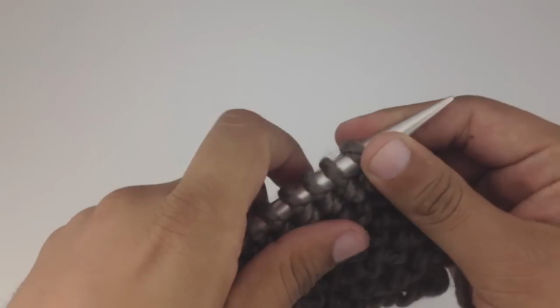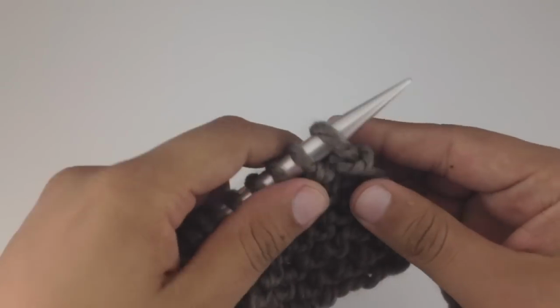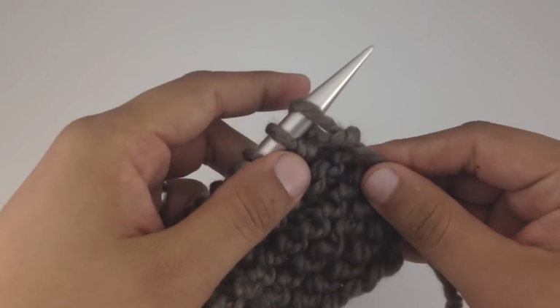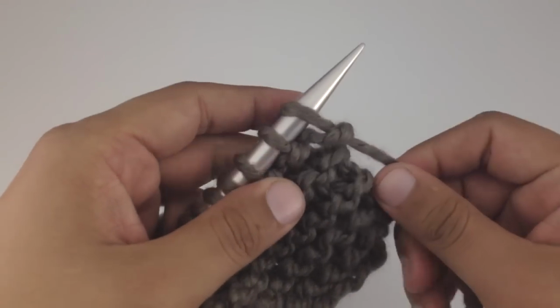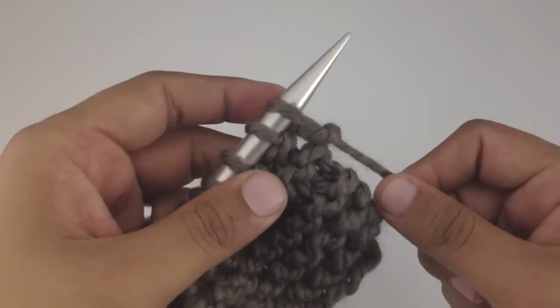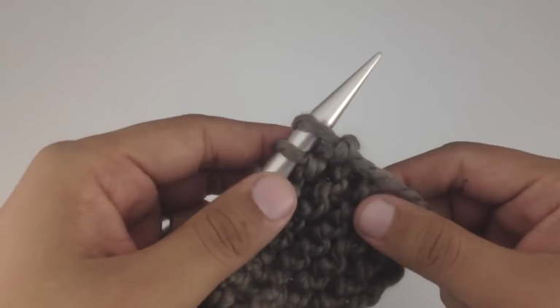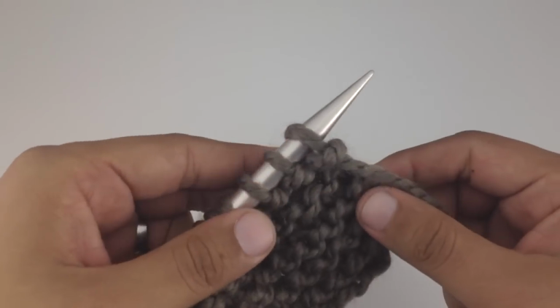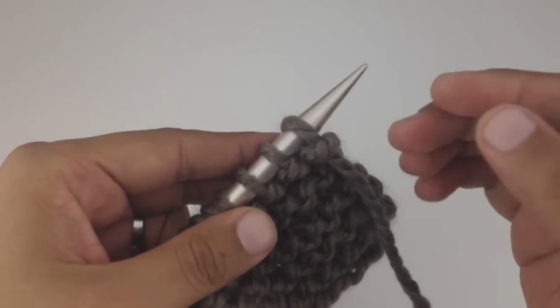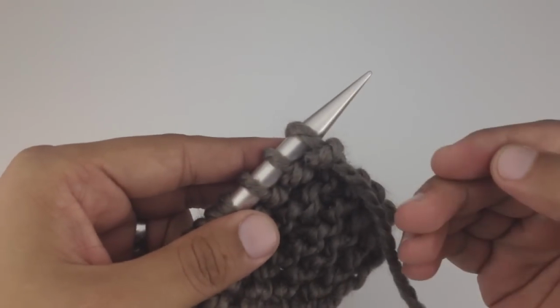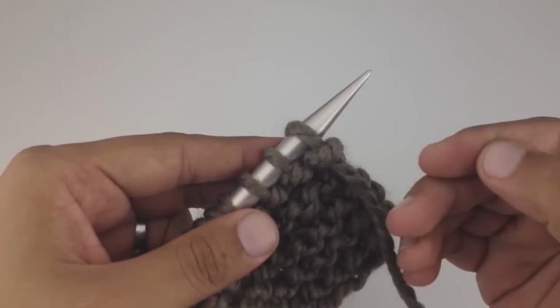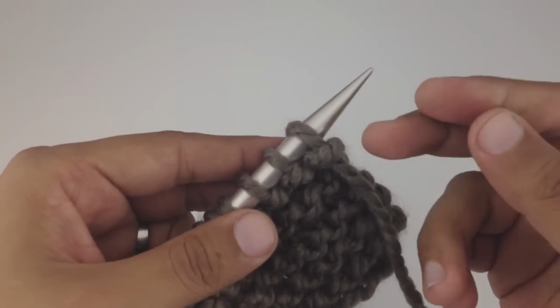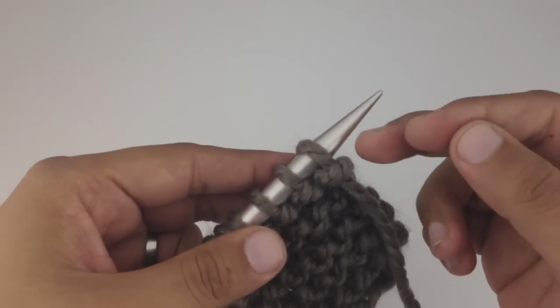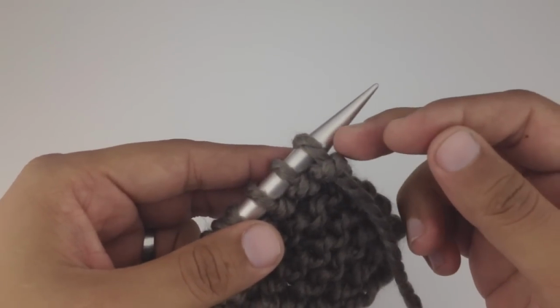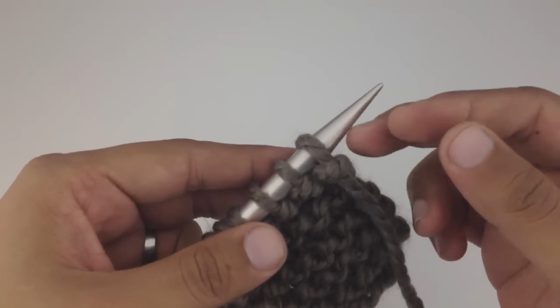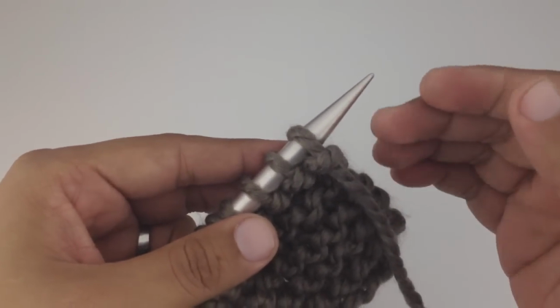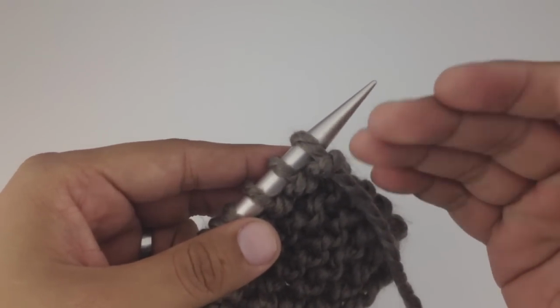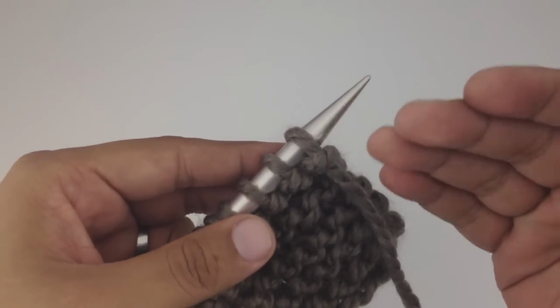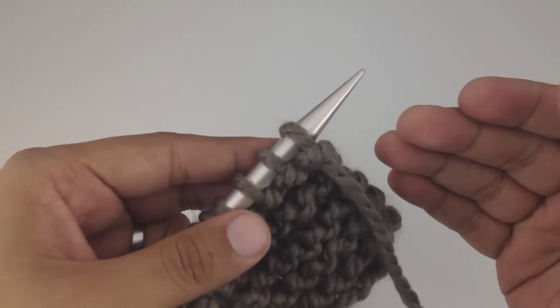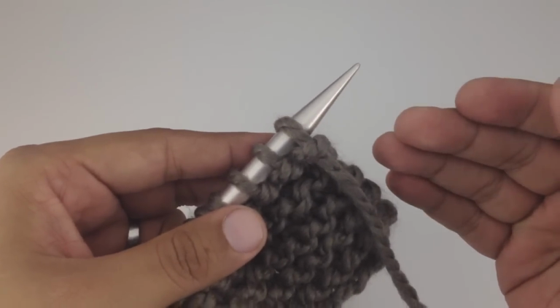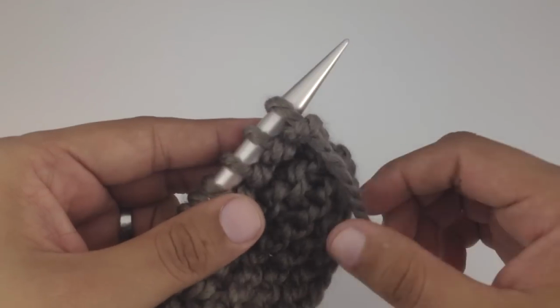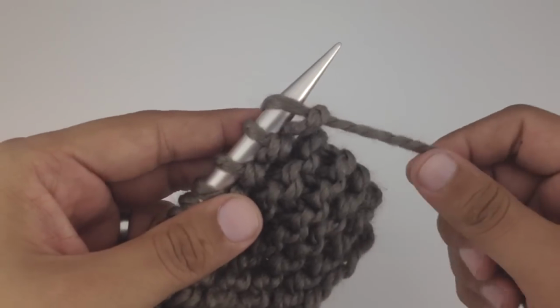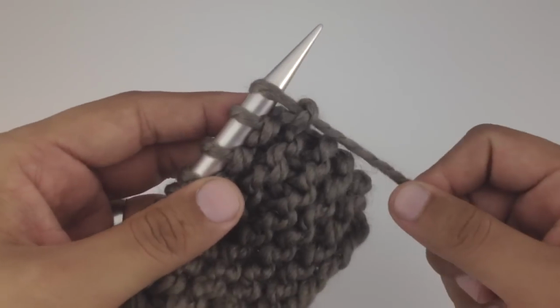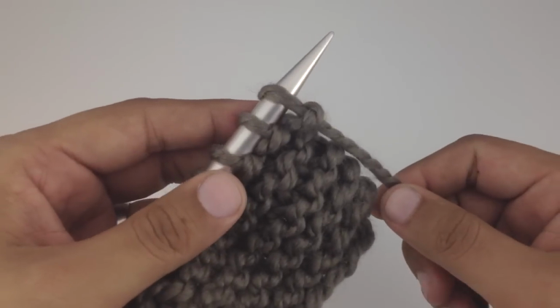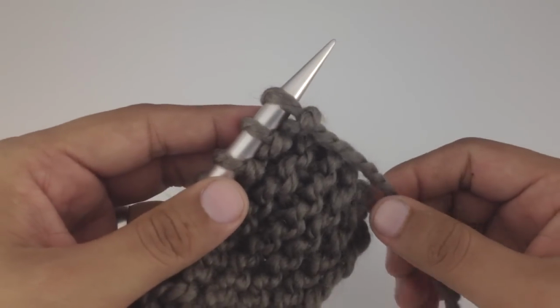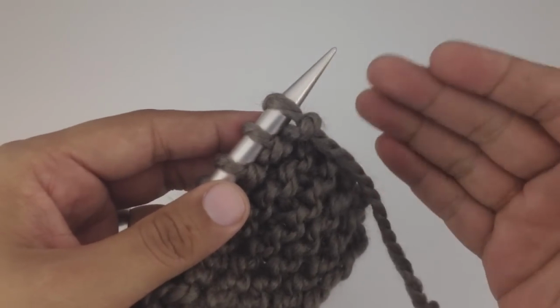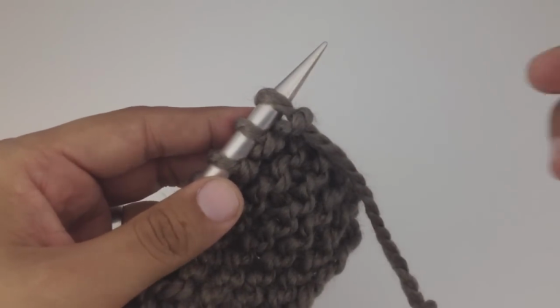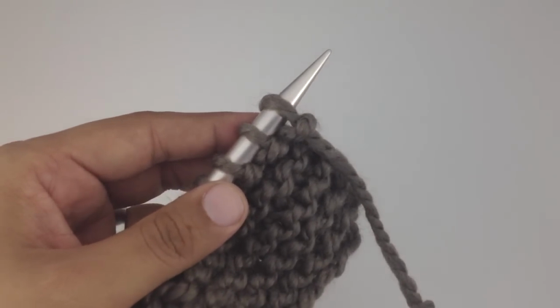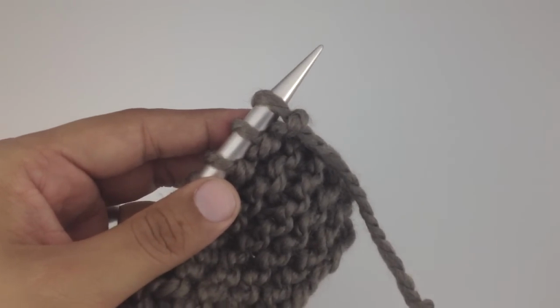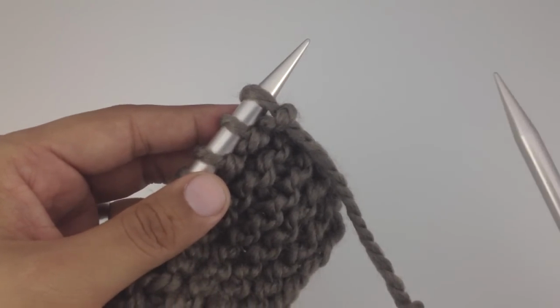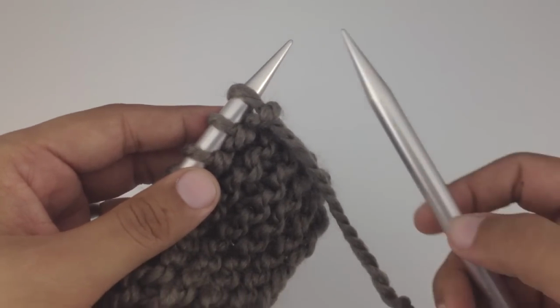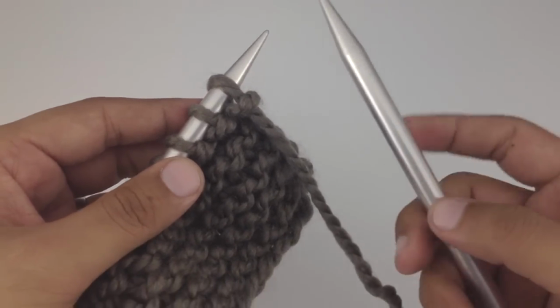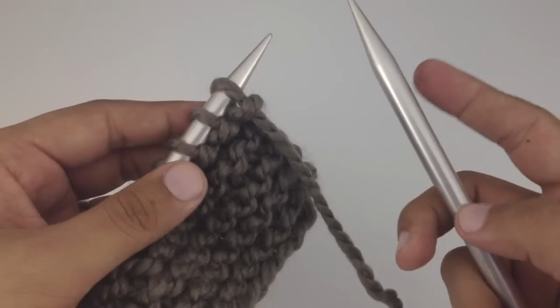The second is the purl stitch, and this is very similar to the knit stitch, but it's literally knitting backwards. We're going to work the stitch in the reverse order that we would the knit stitch. Let me show you how we're going to do that — we're going to take our working needle.